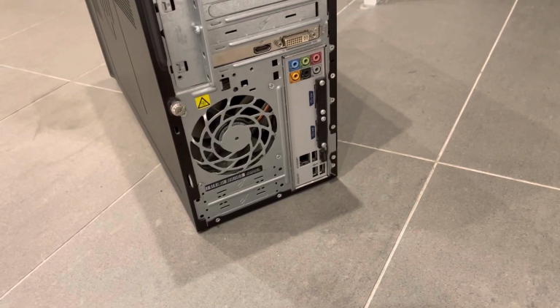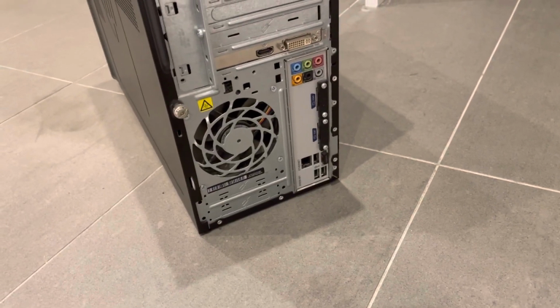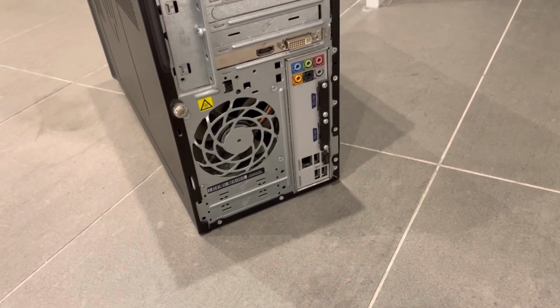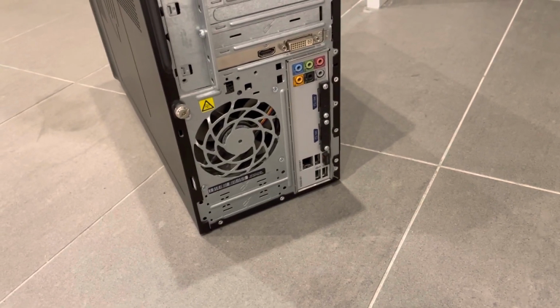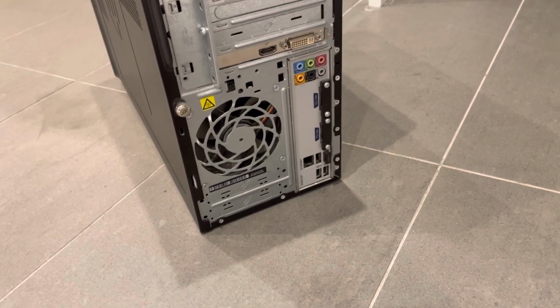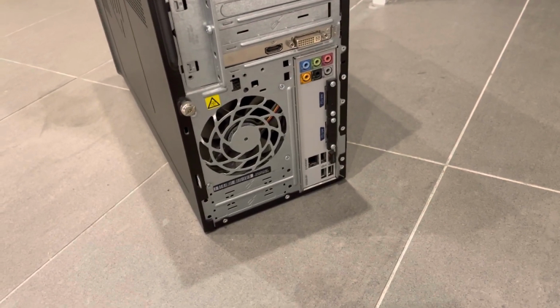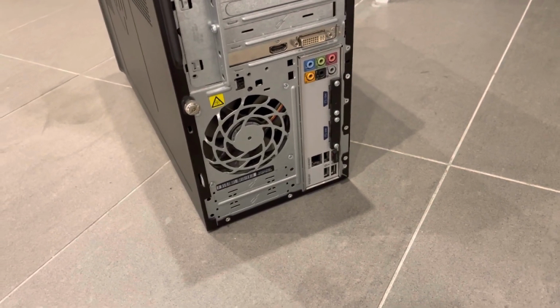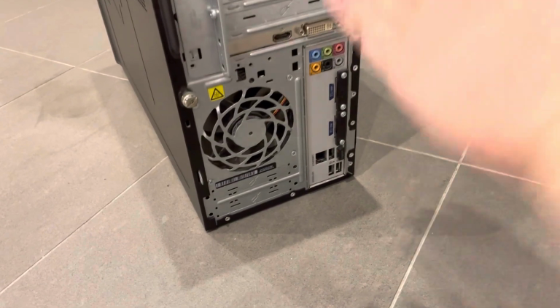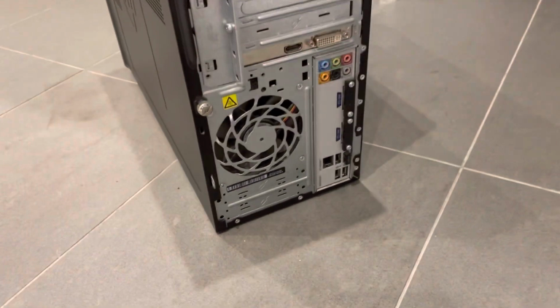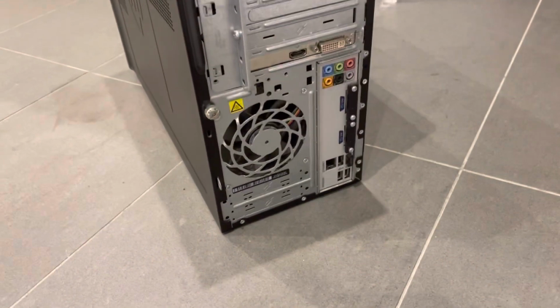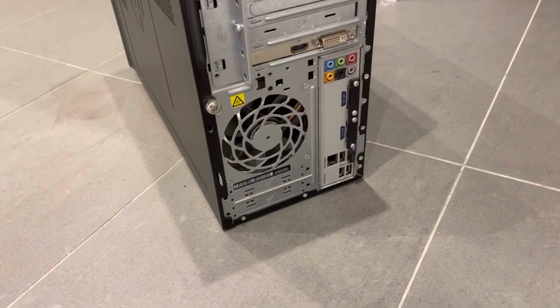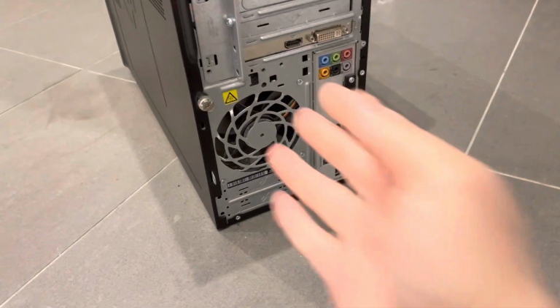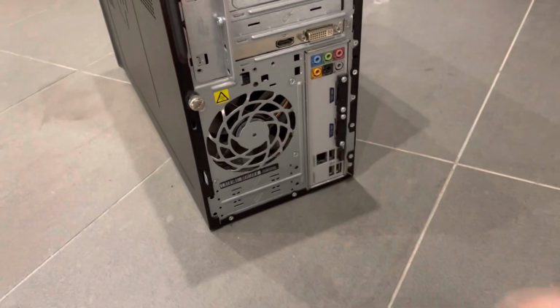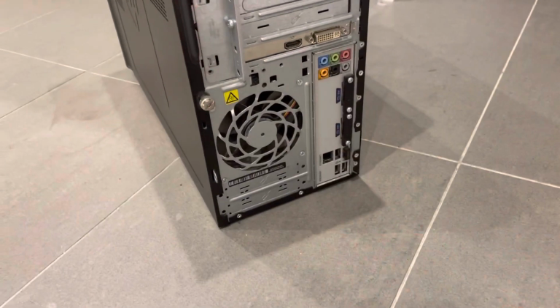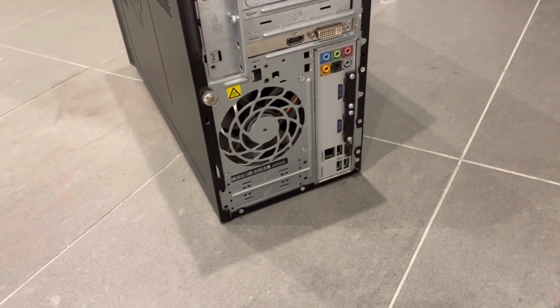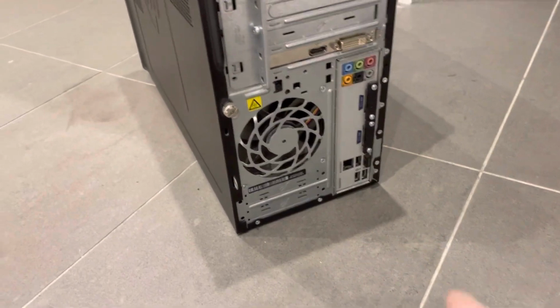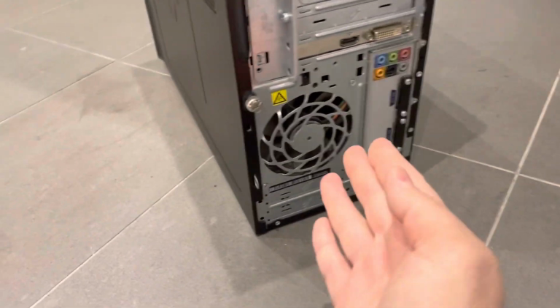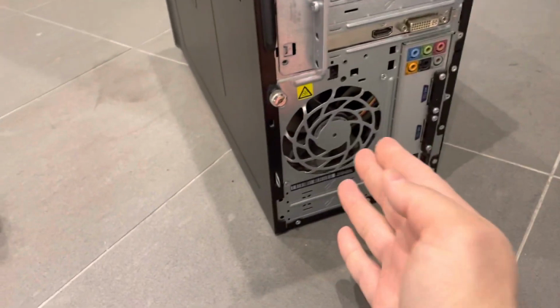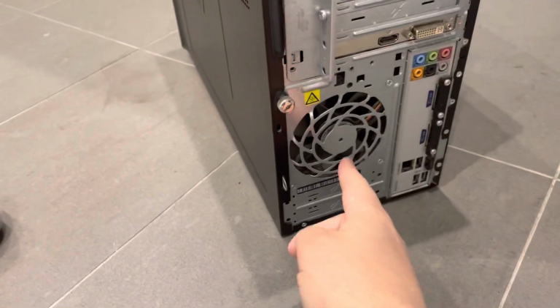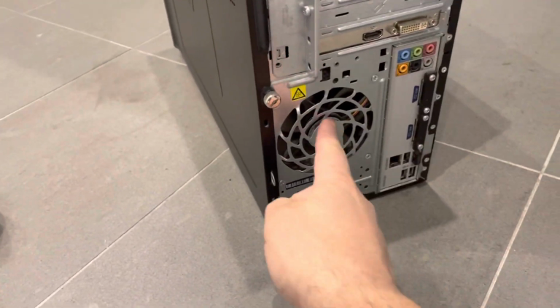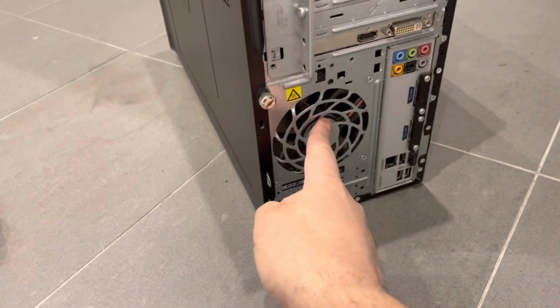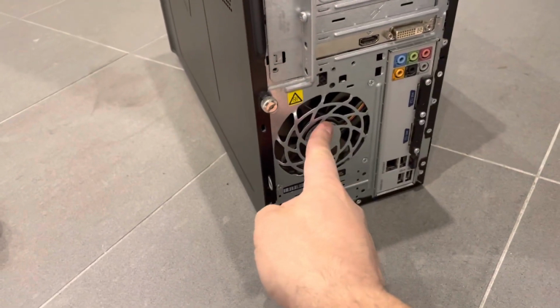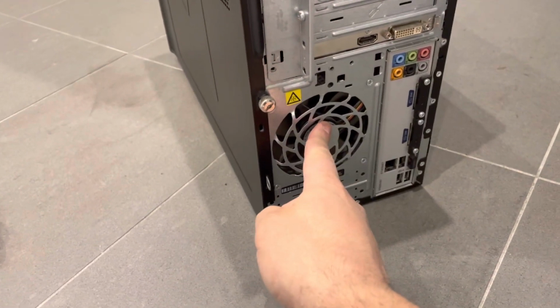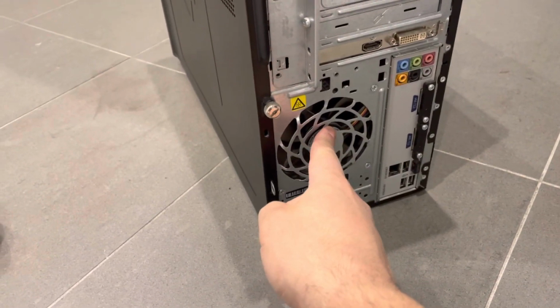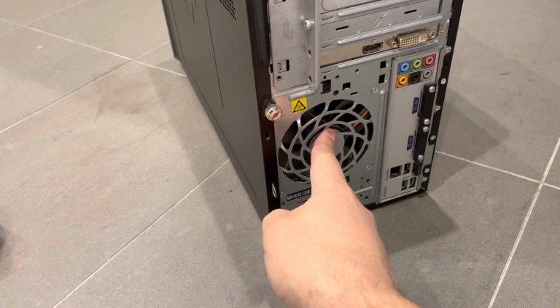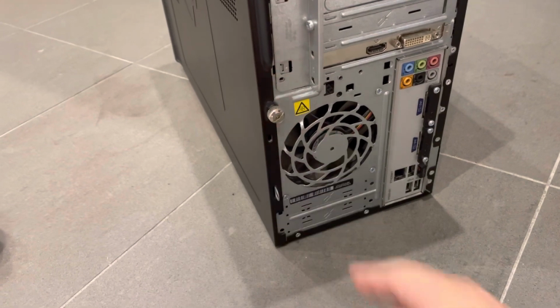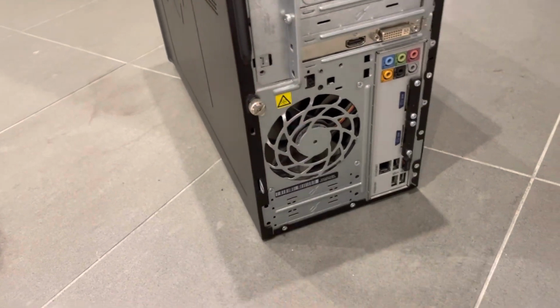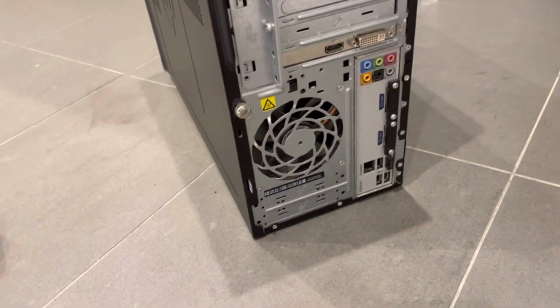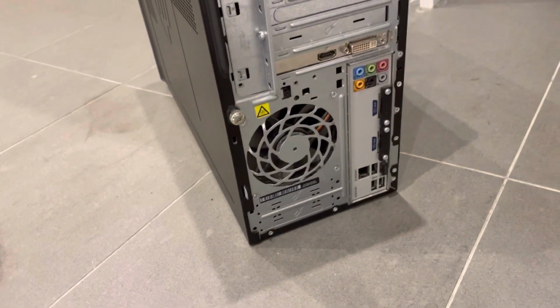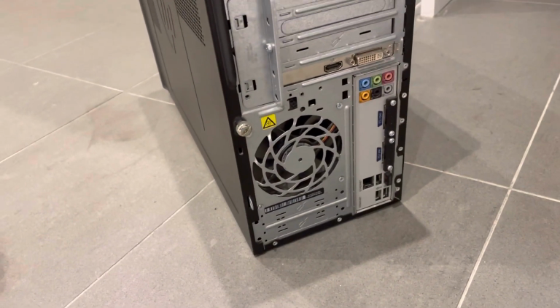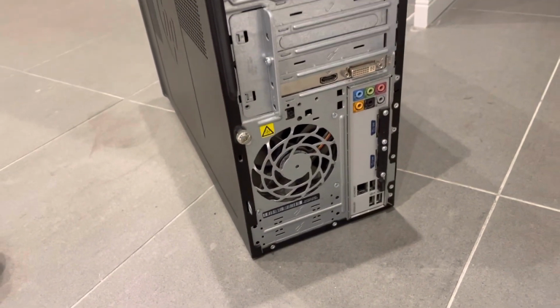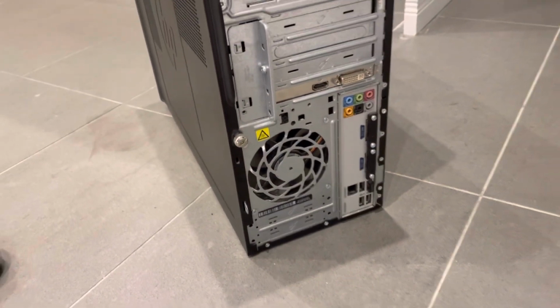Hey everybody! I'm here today to show you and tell you how to replace a computer case fan. This will be a full tutorial so let's get right into the video.